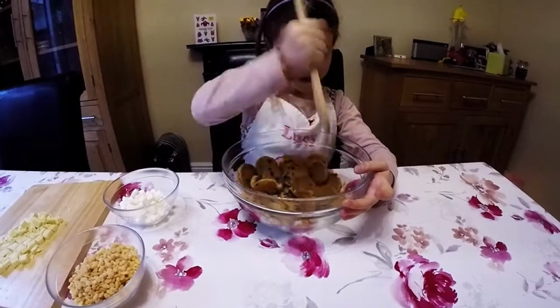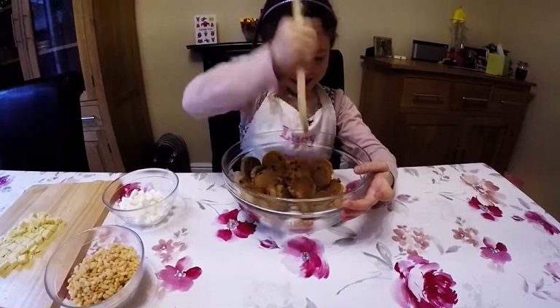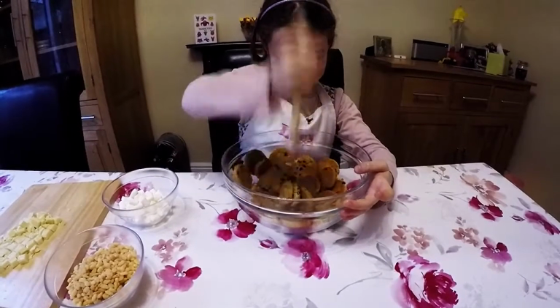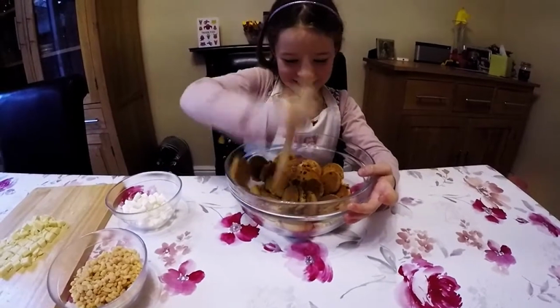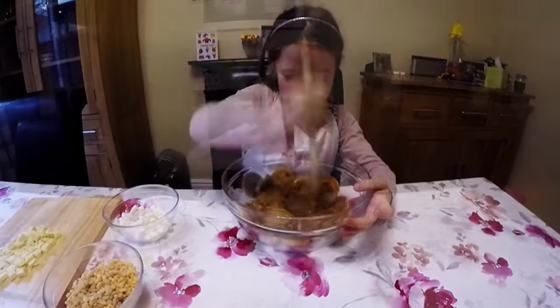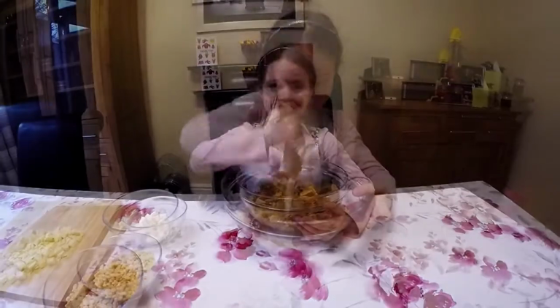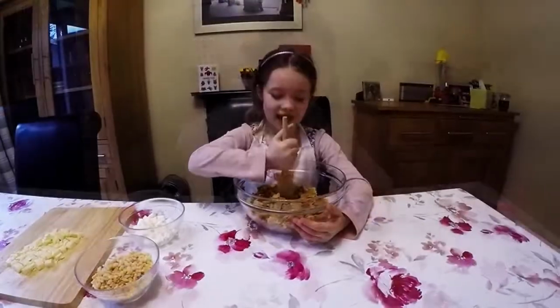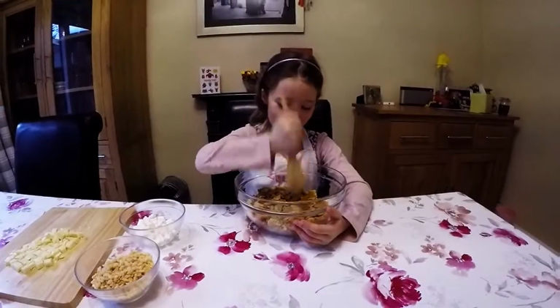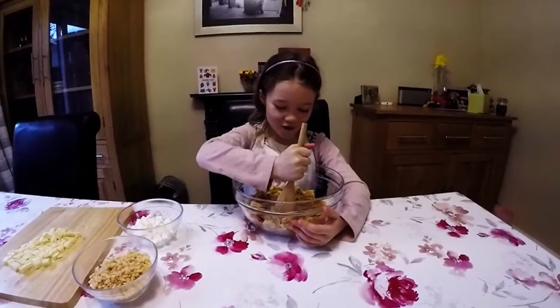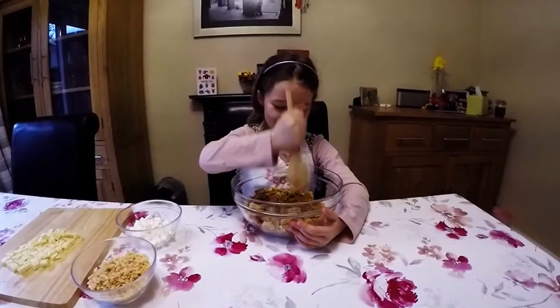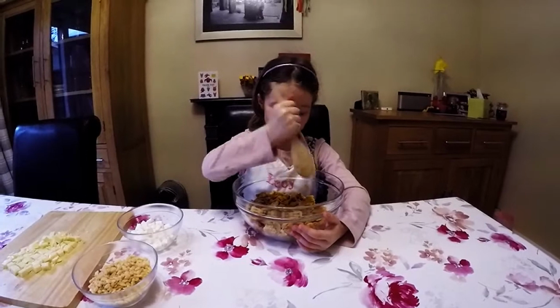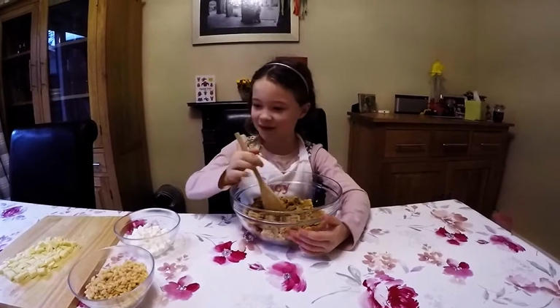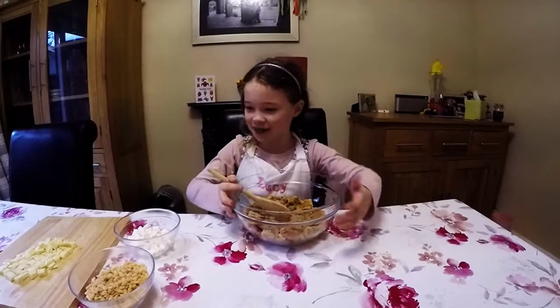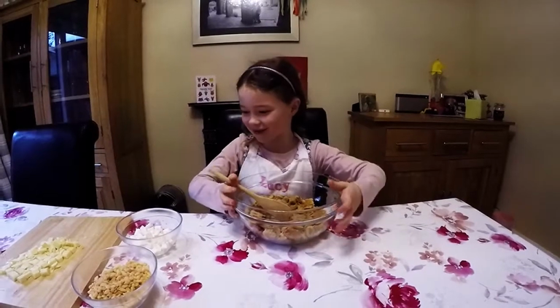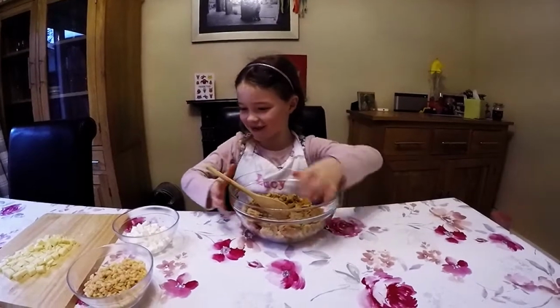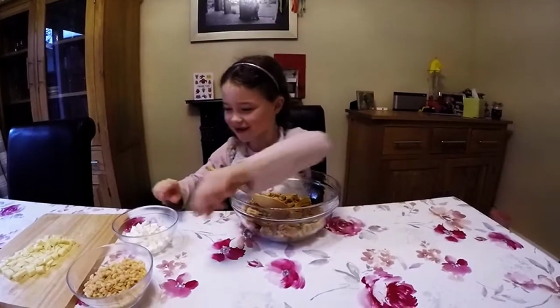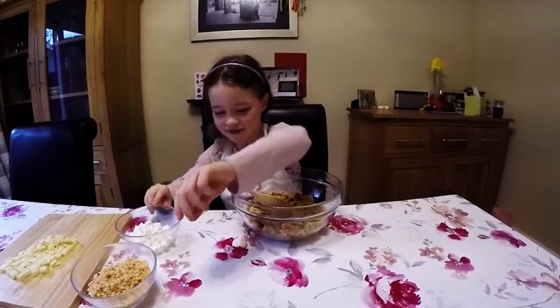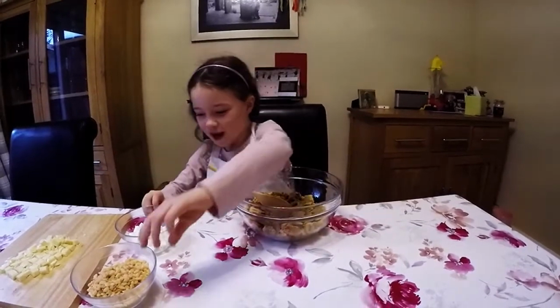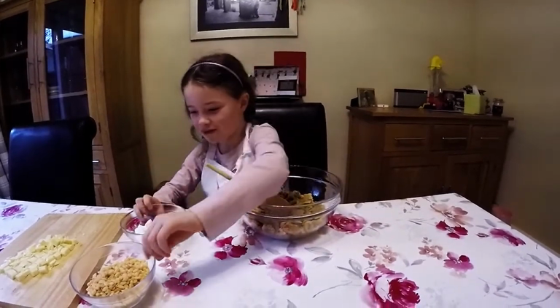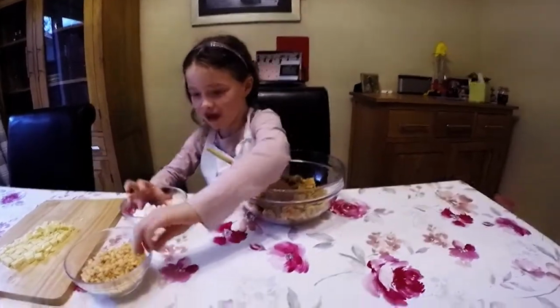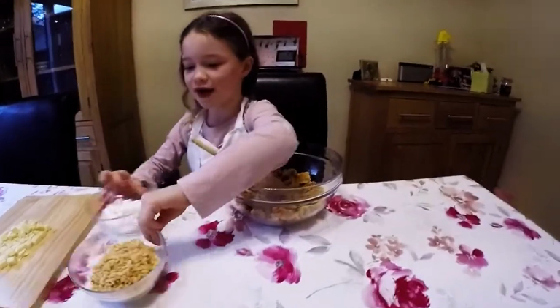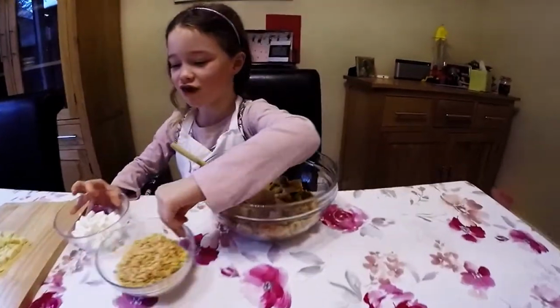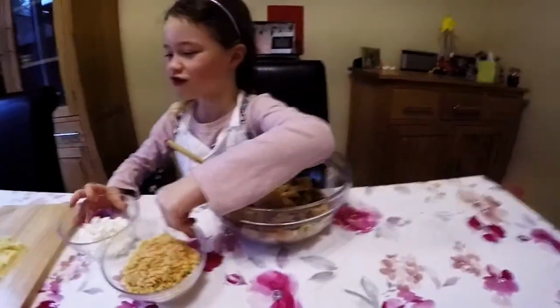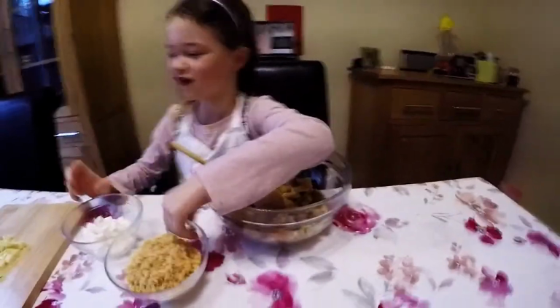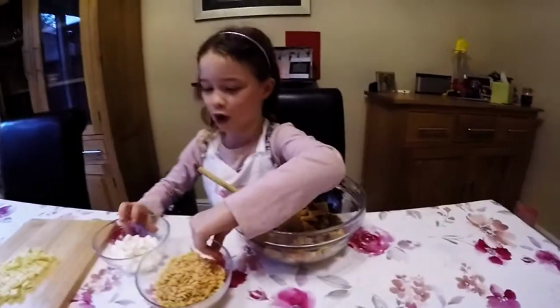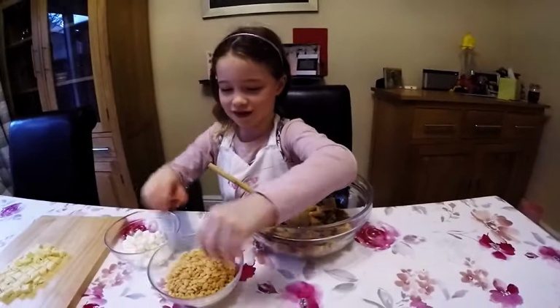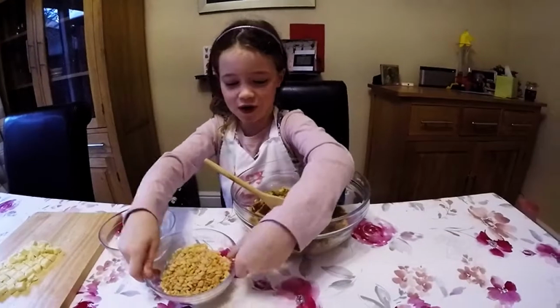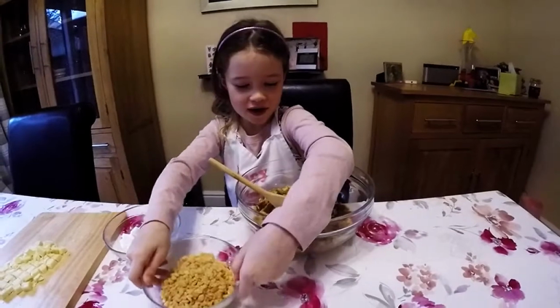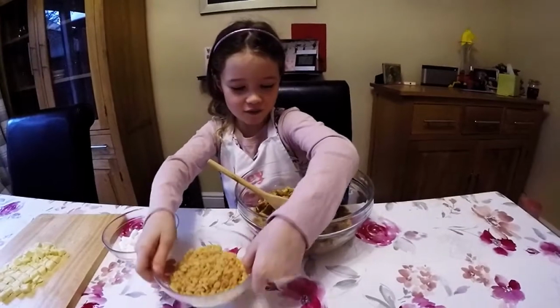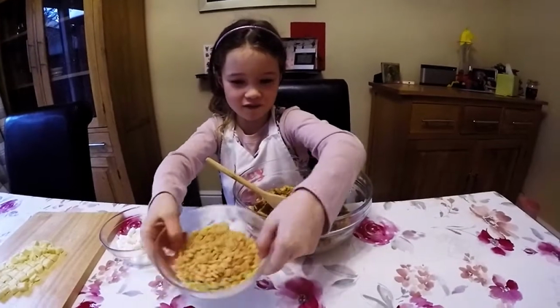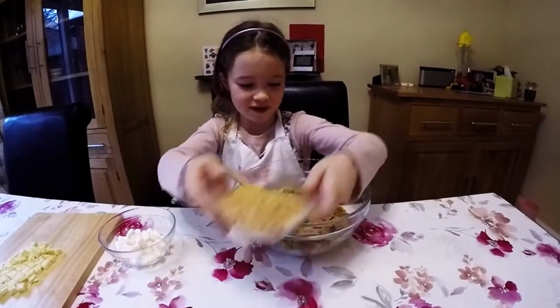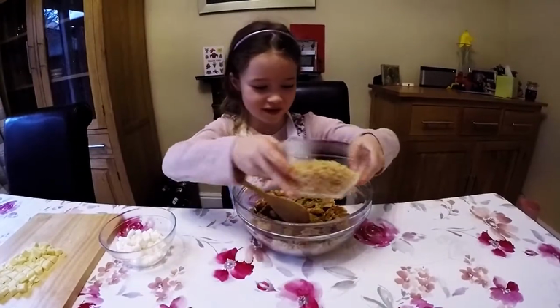What are you doing? Now we finish smashing the biscuits. Let's put marshmallows, rice crispies and chocolate in the biscuits.